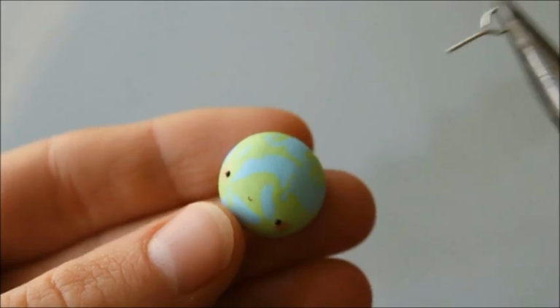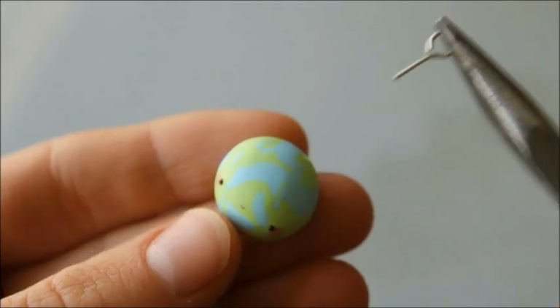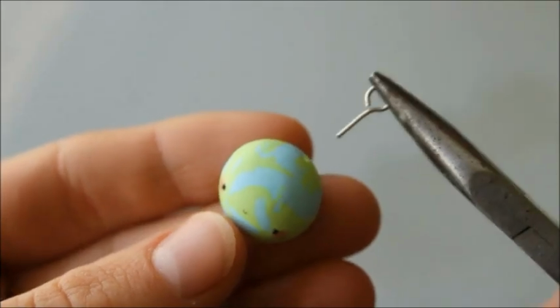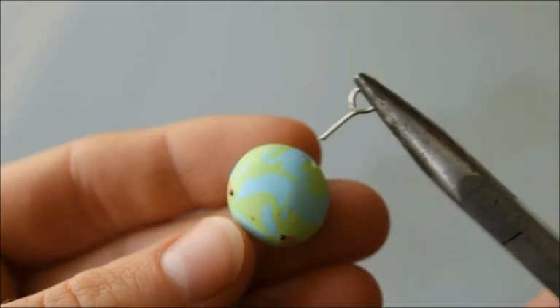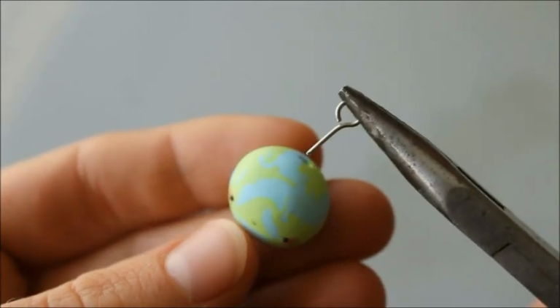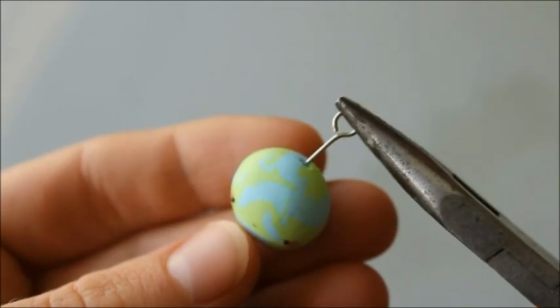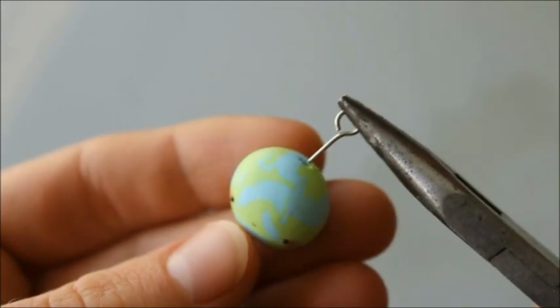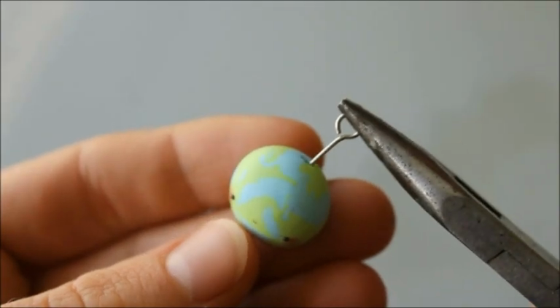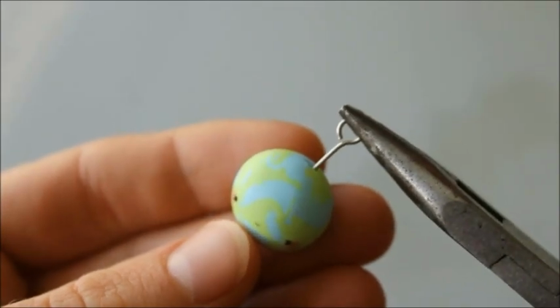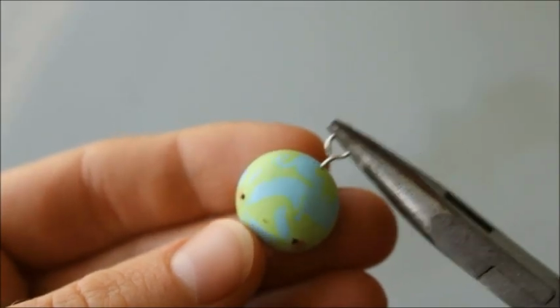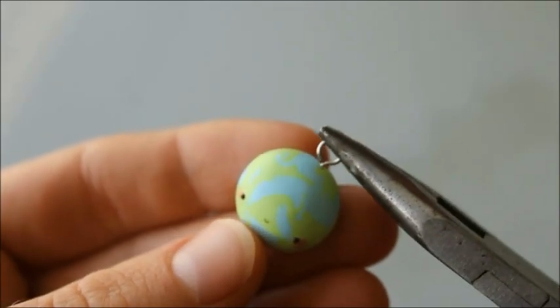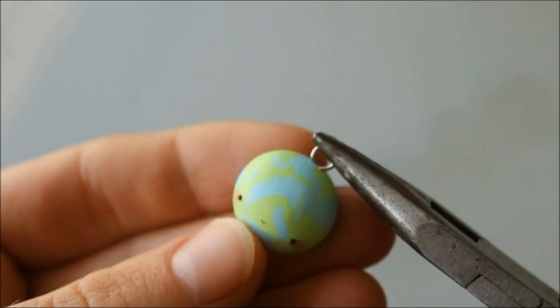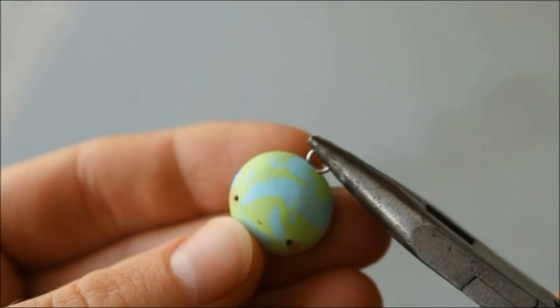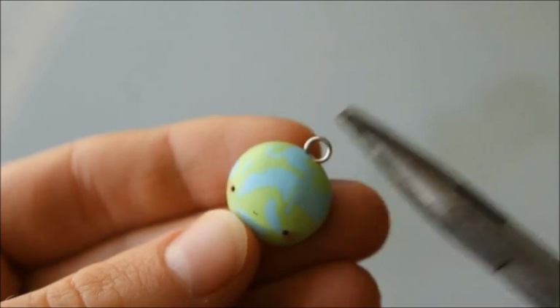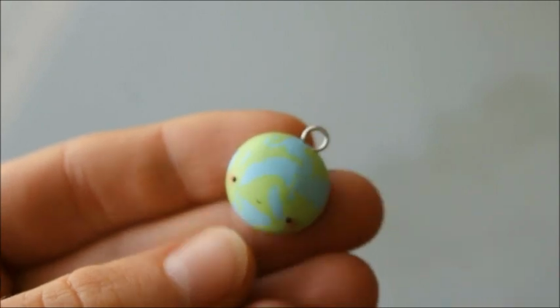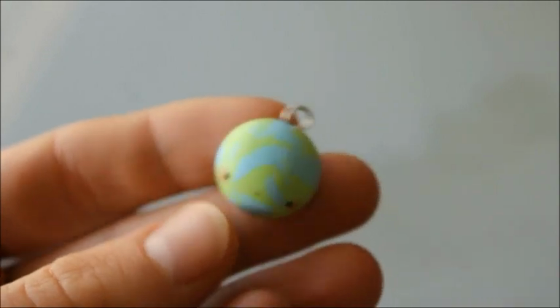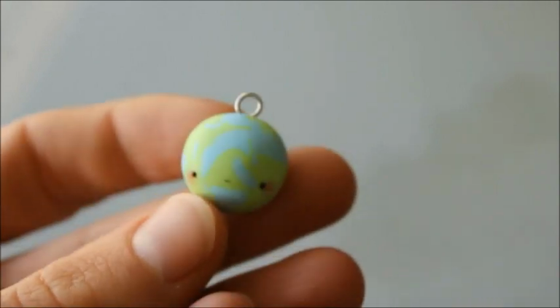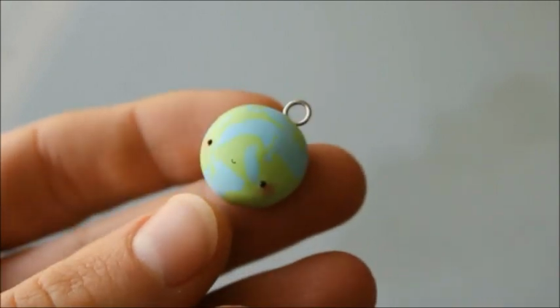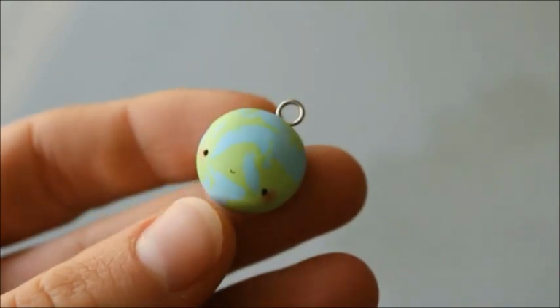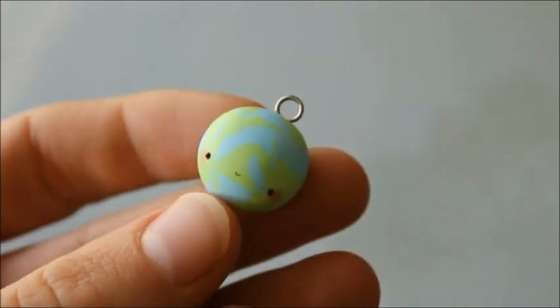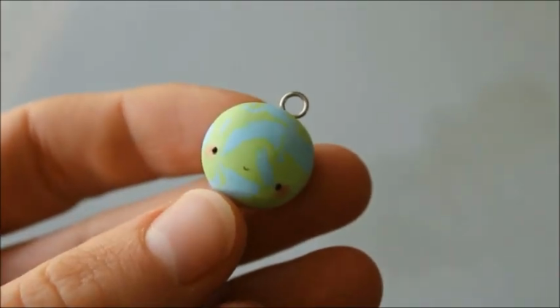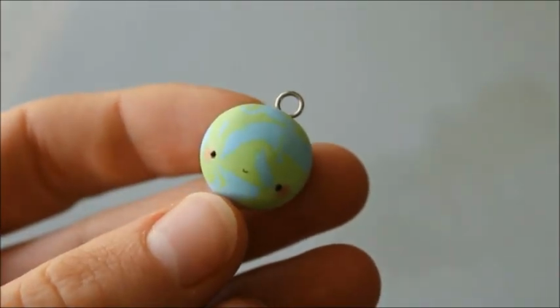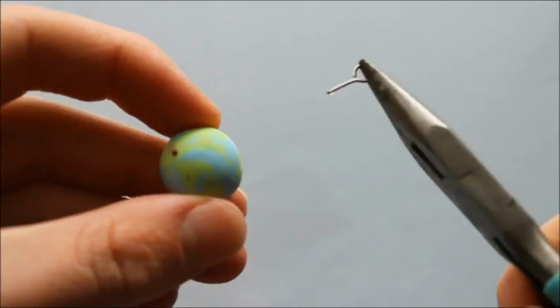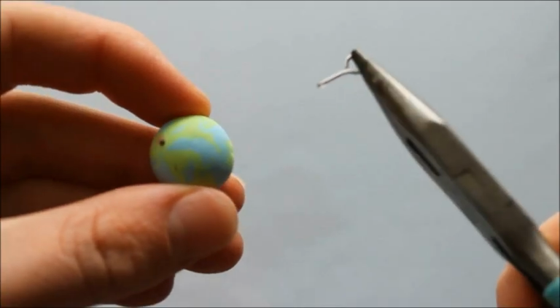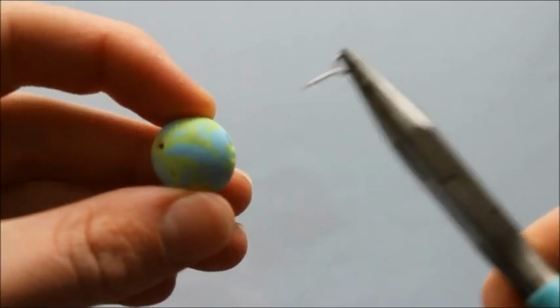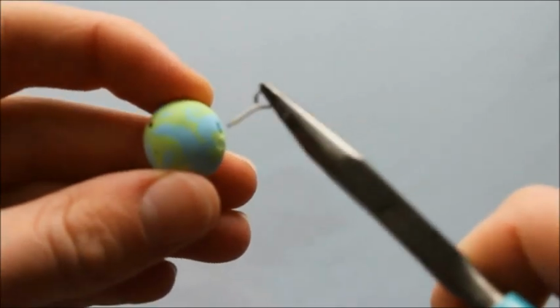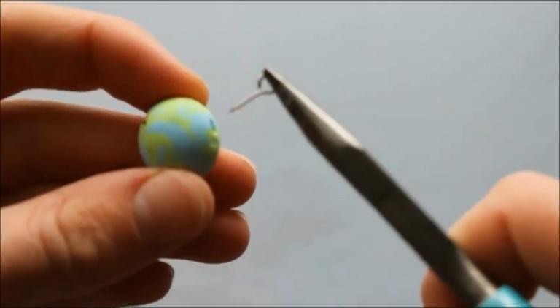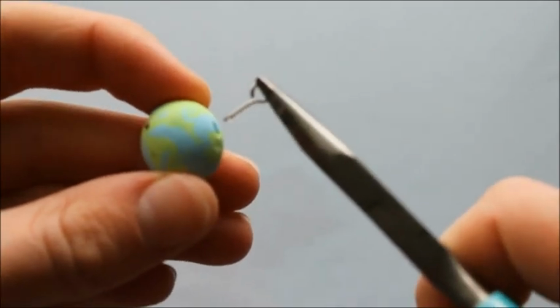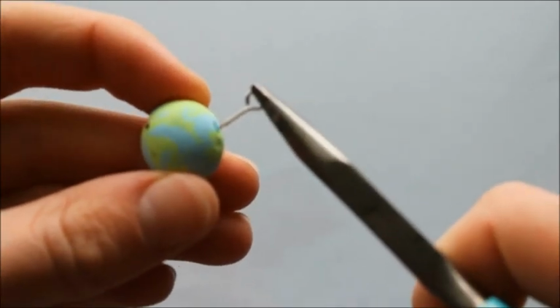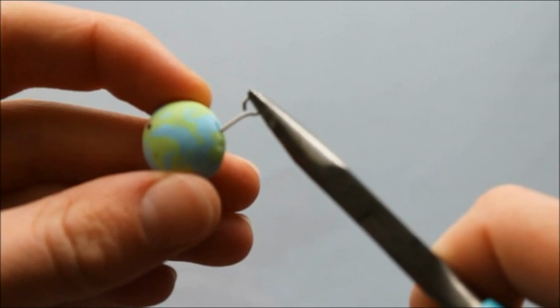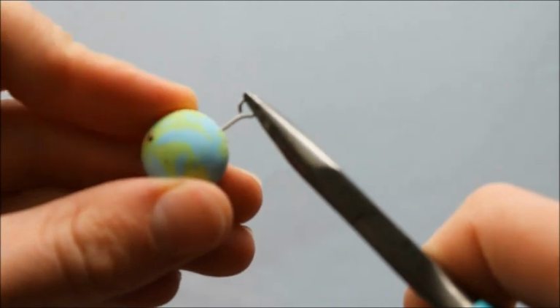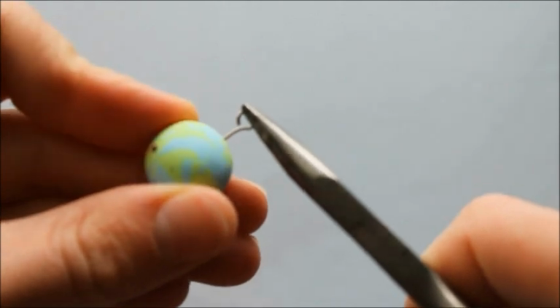Don't forget to add an eye pin if you want to make it into a charm. Now it's time to bake according to your package instructions. After baking I'm securing the eye pin with some super glue.